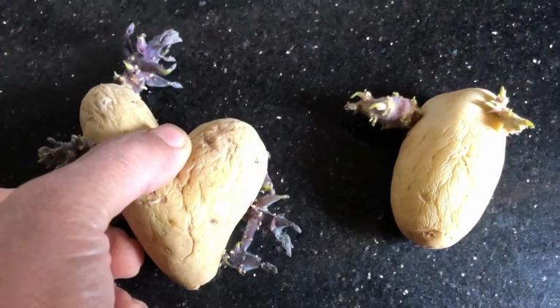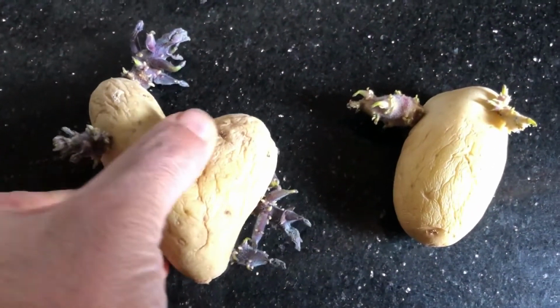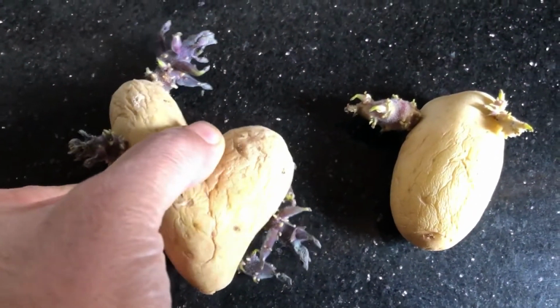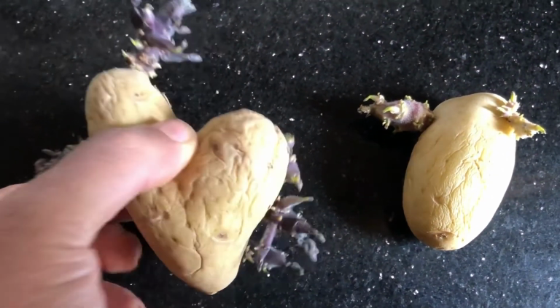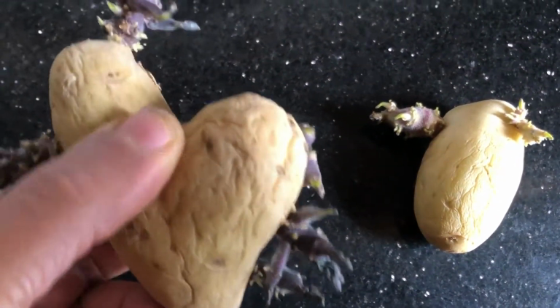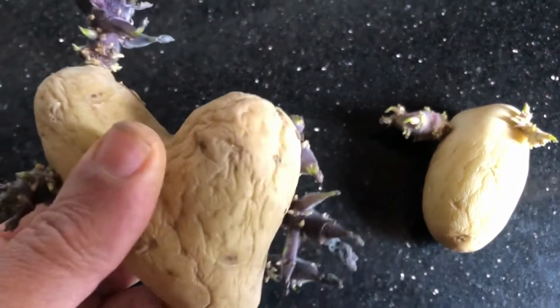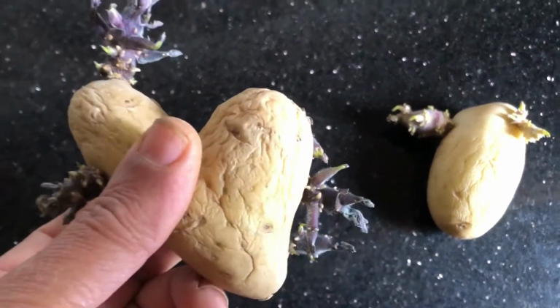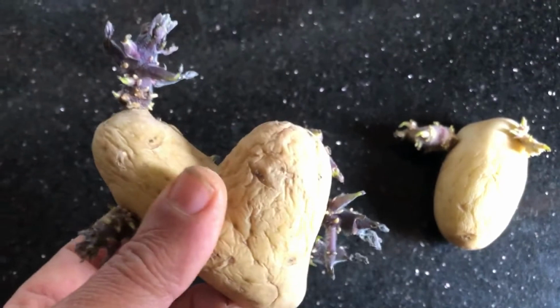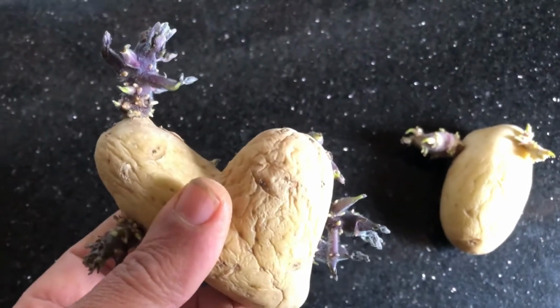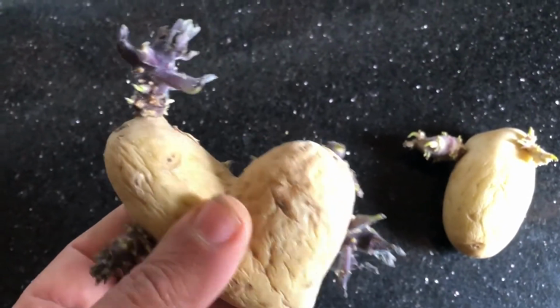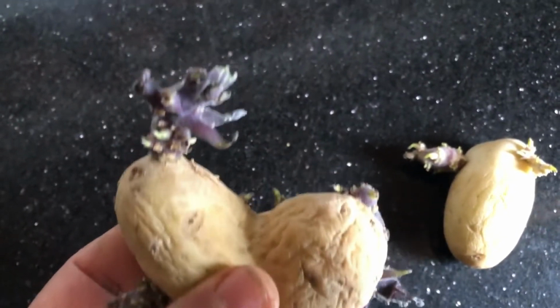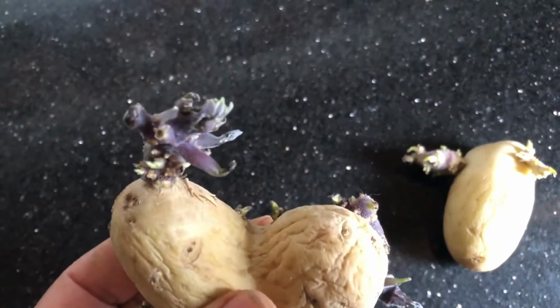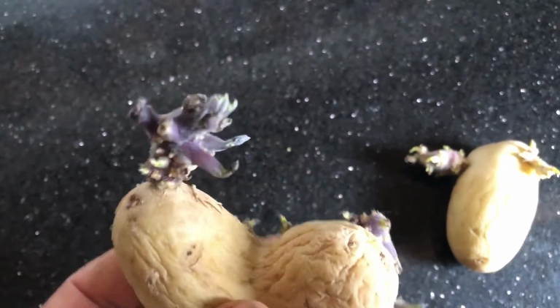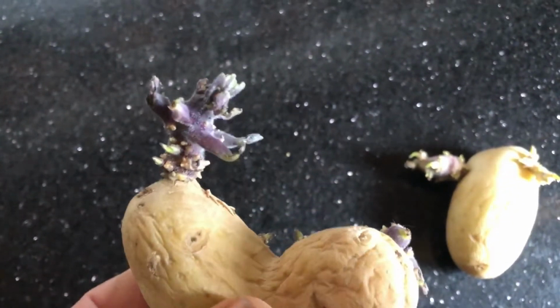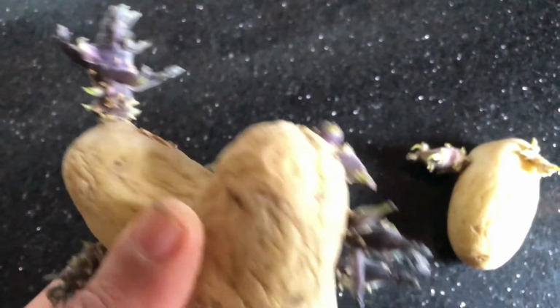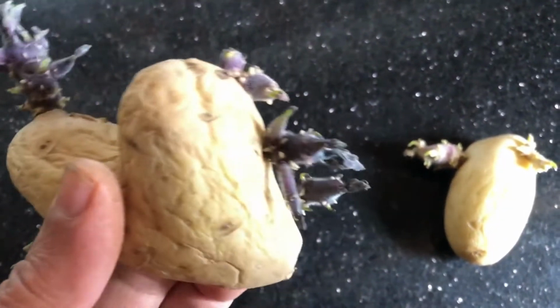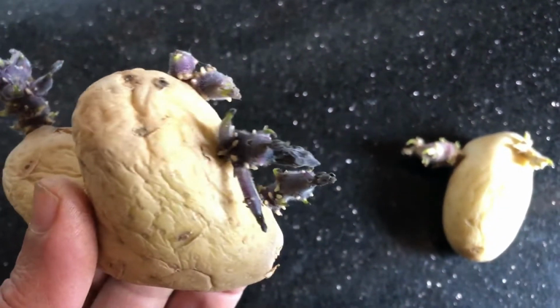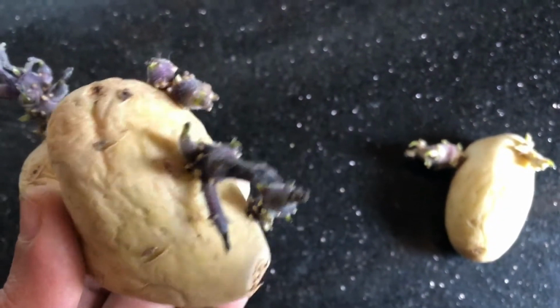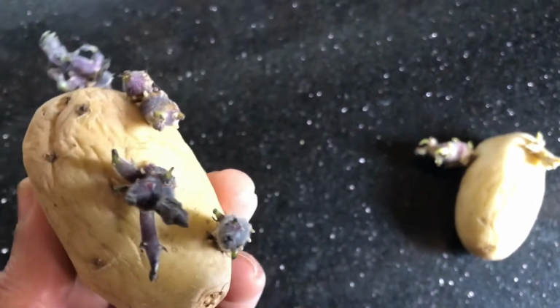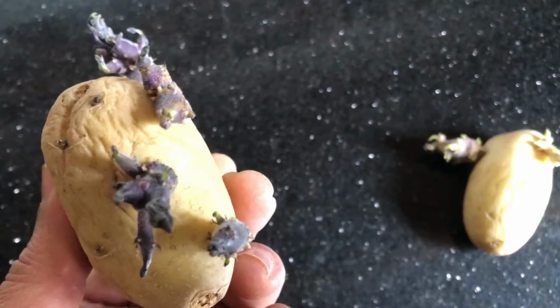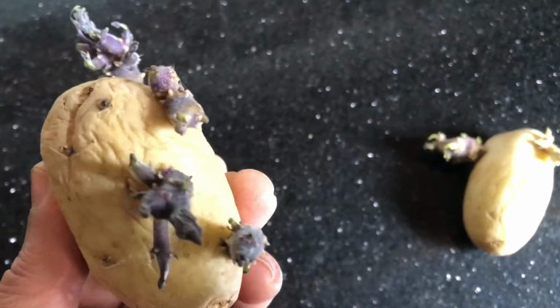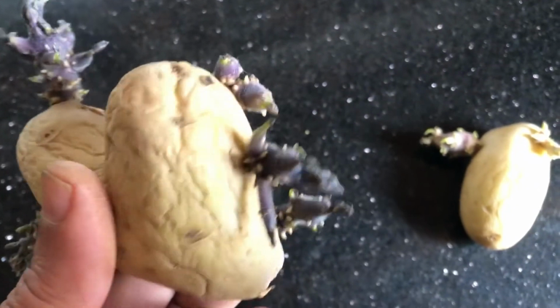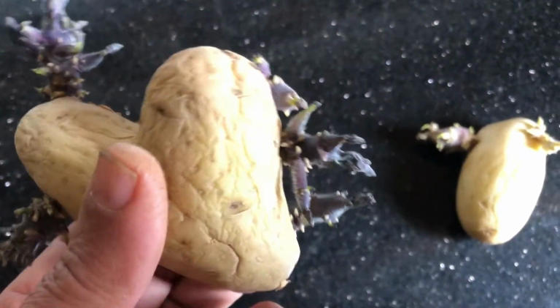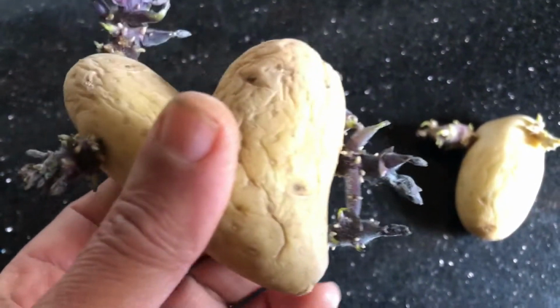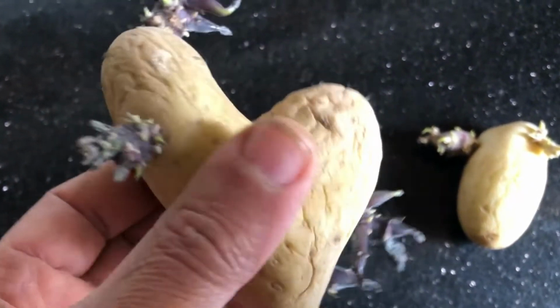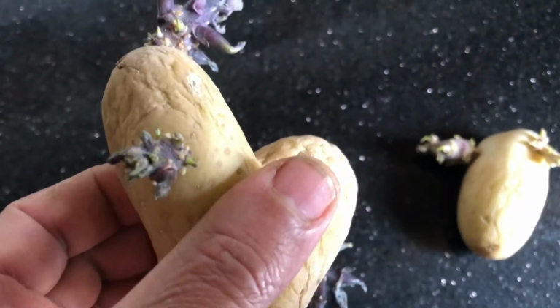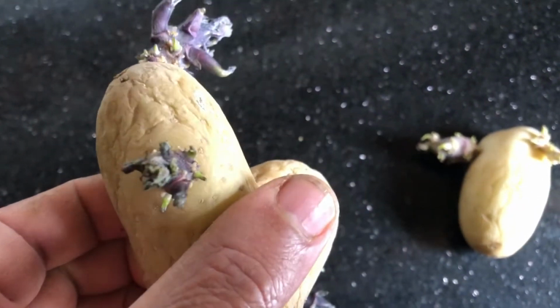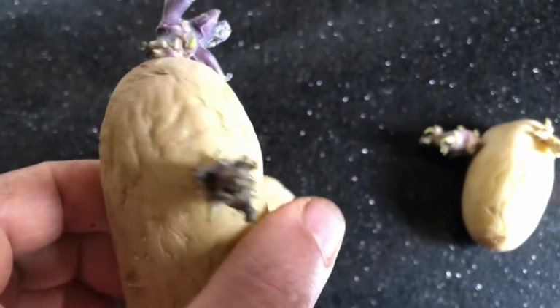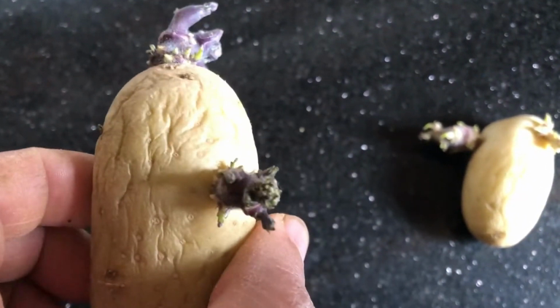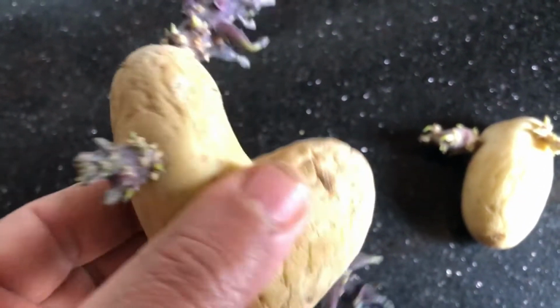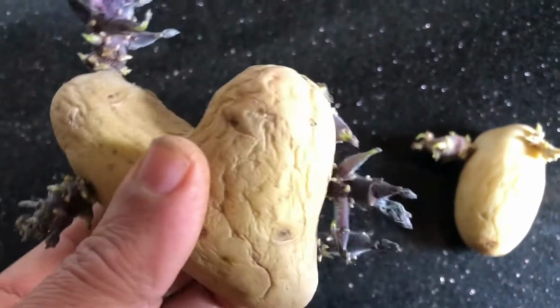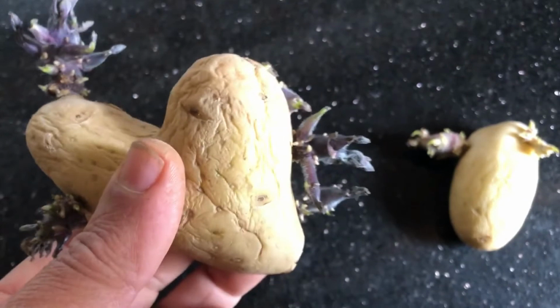Whether you're a seasoned grow-your-own enthusiast or giving it a go for the first time this year, this is what you want to know about why chitting potatoes and how to give your potatoes the best start possible before they have even gone in the ground.